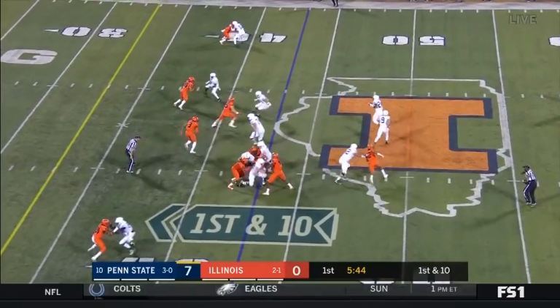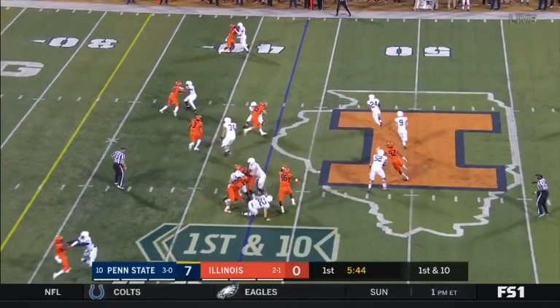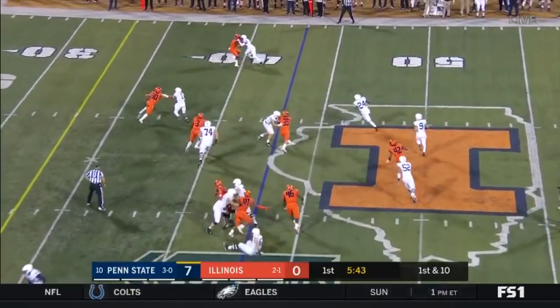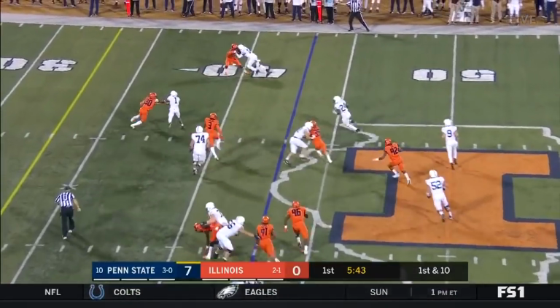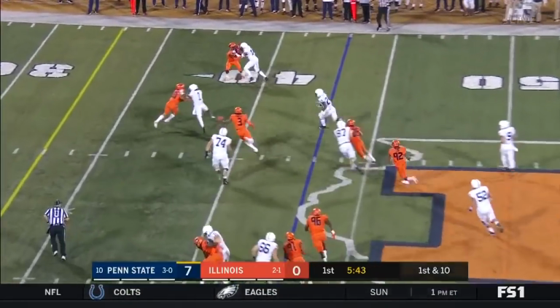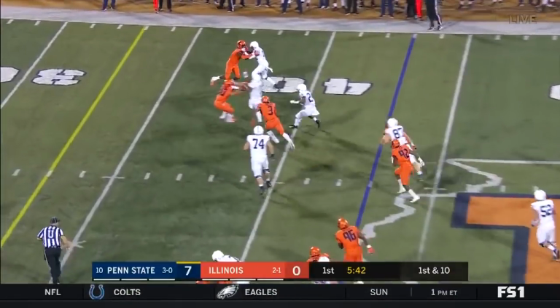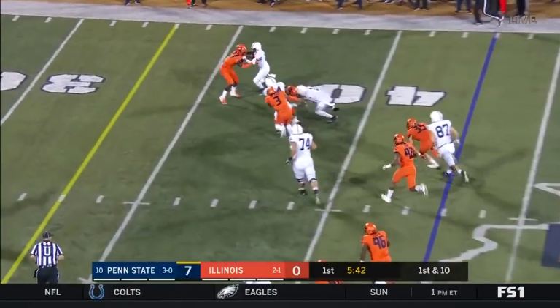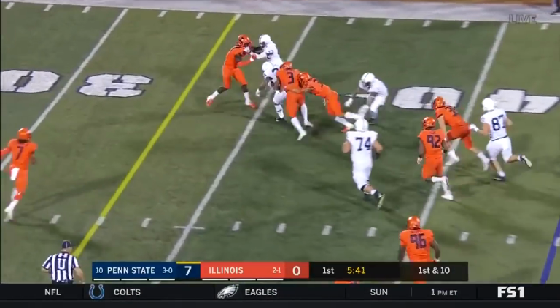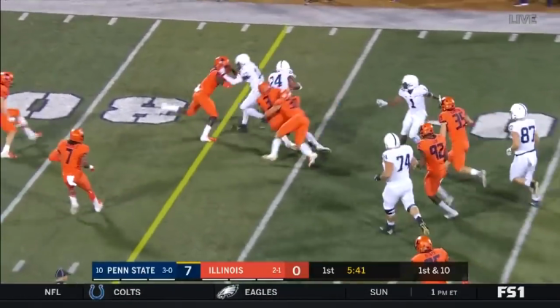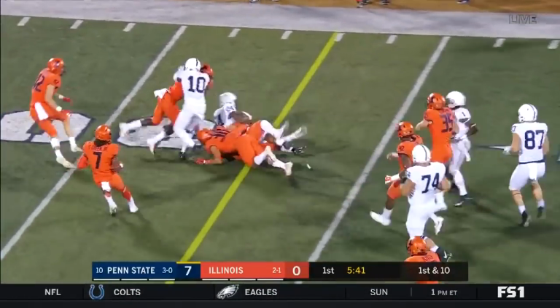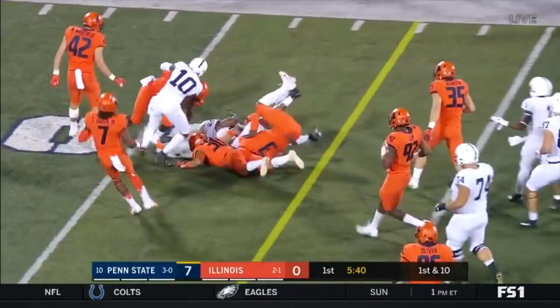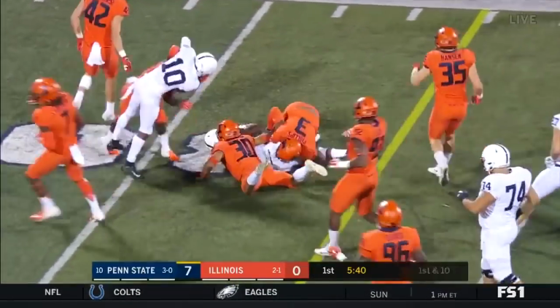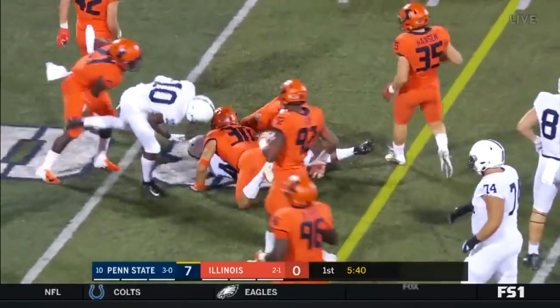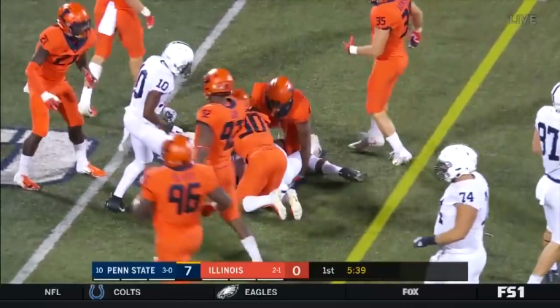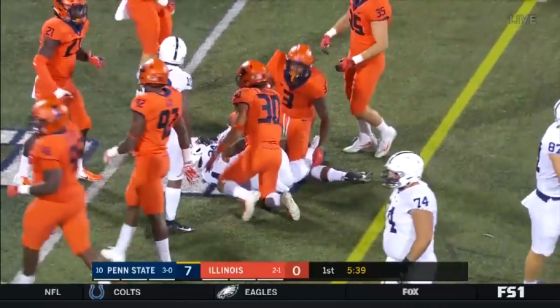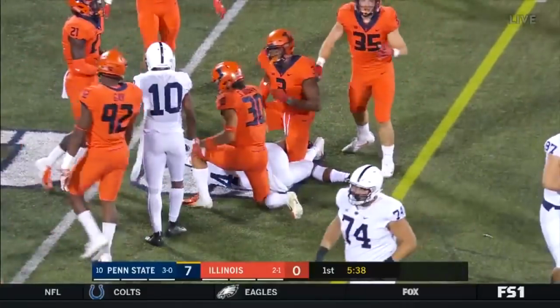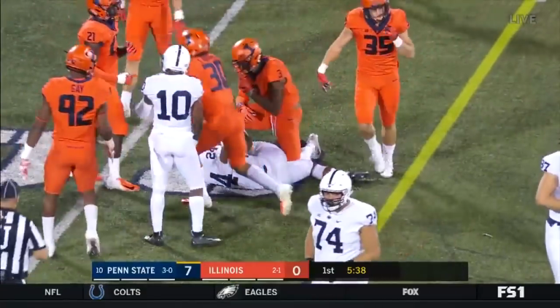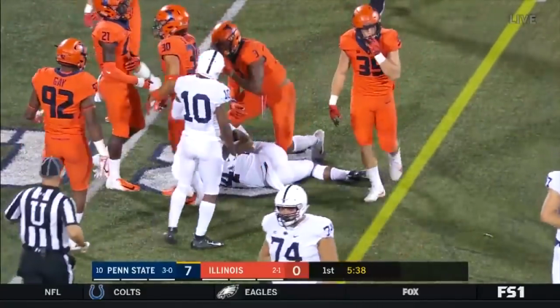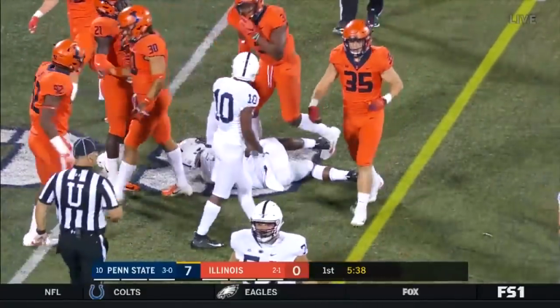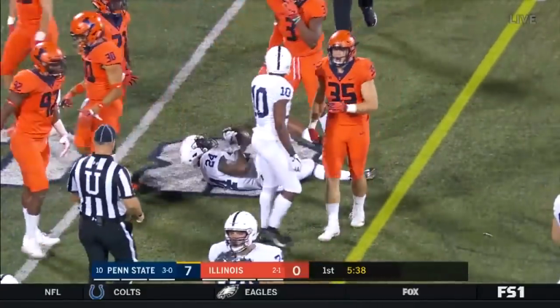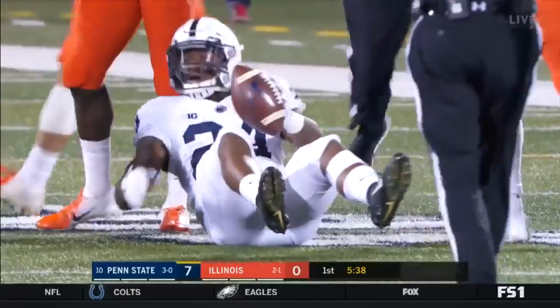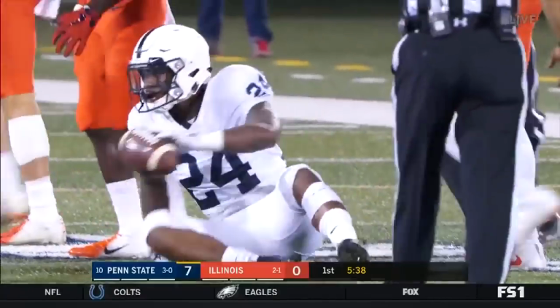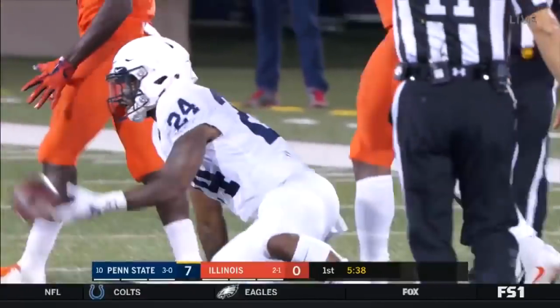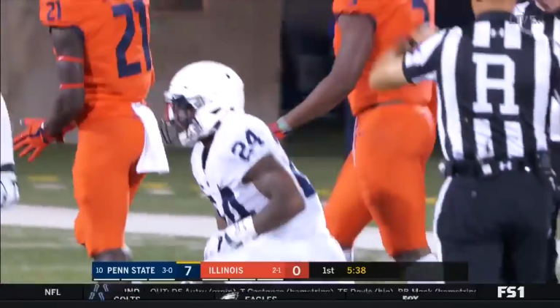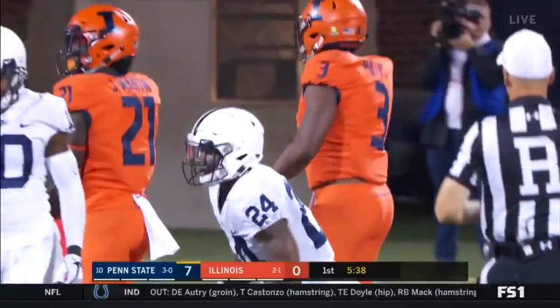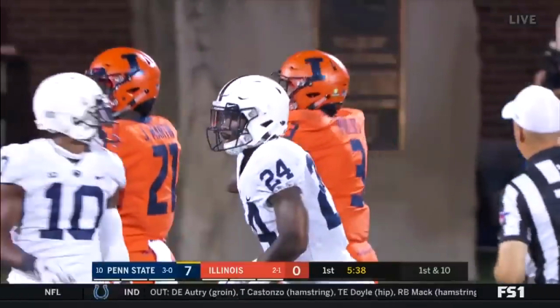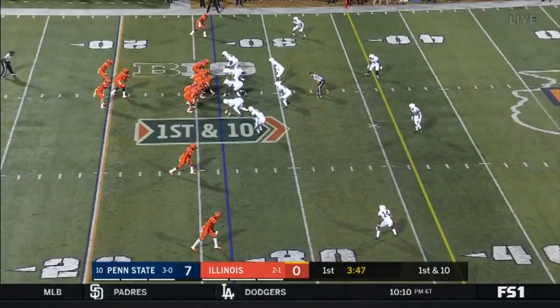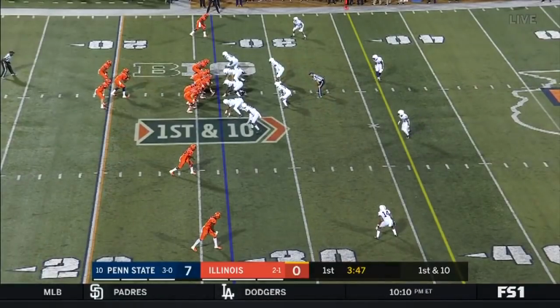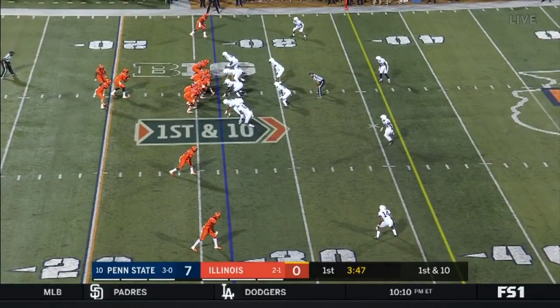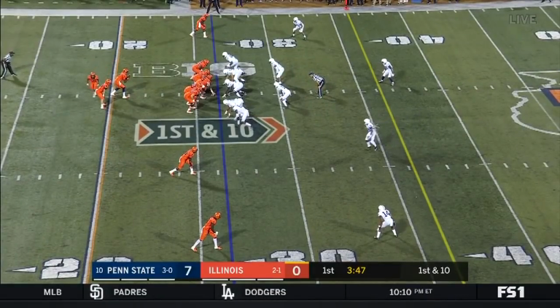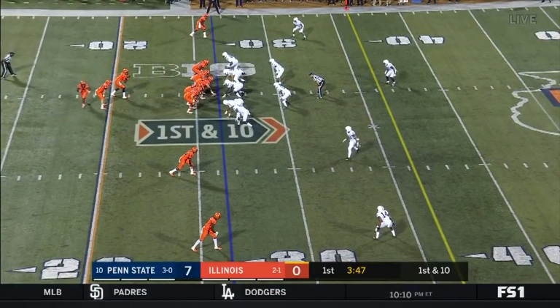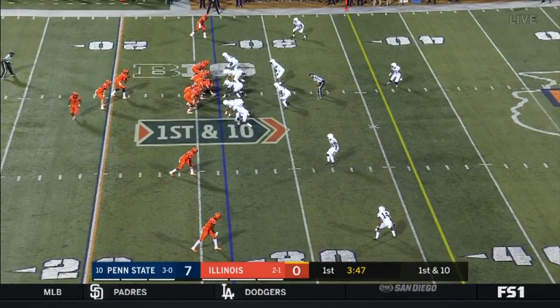Tosses it out to Sanders who's got some green to work with and Sanders is tackled by Delshaun Phillips but not before he gets 12 yards.